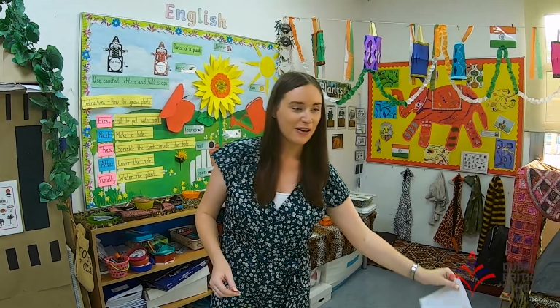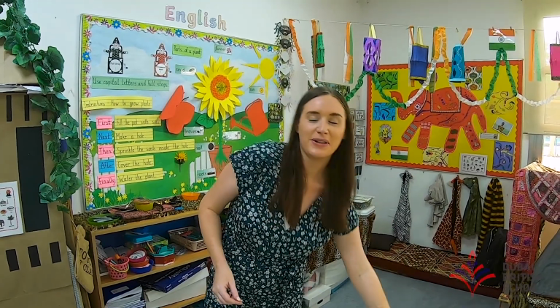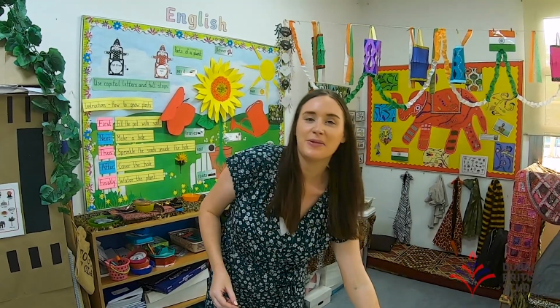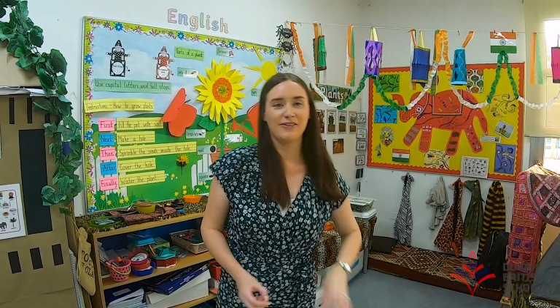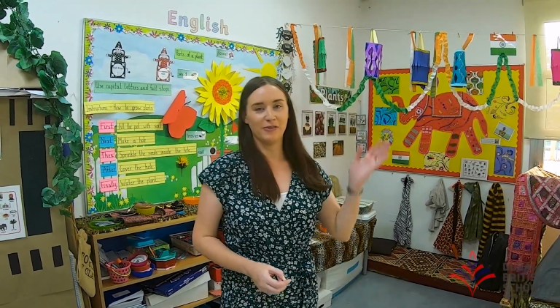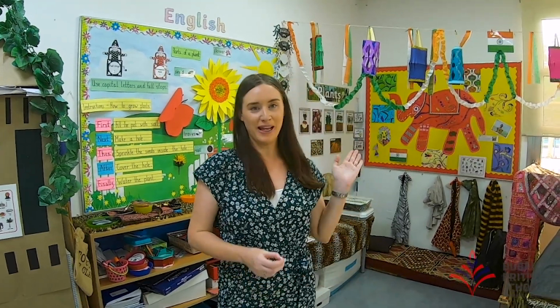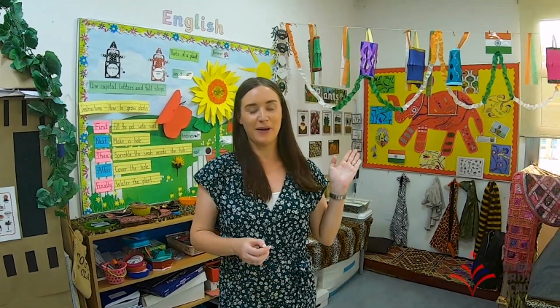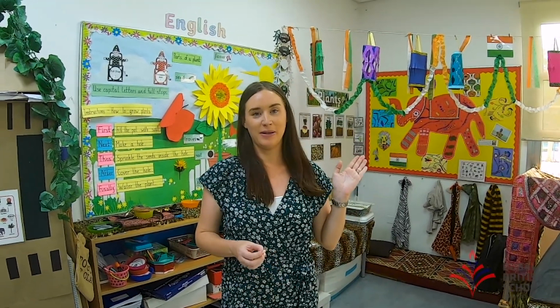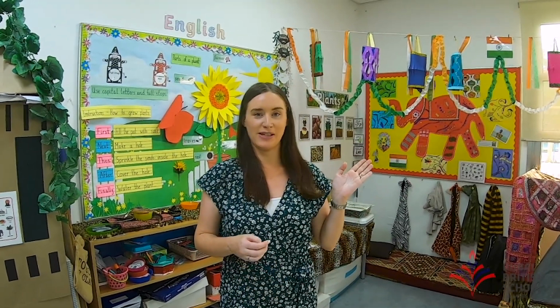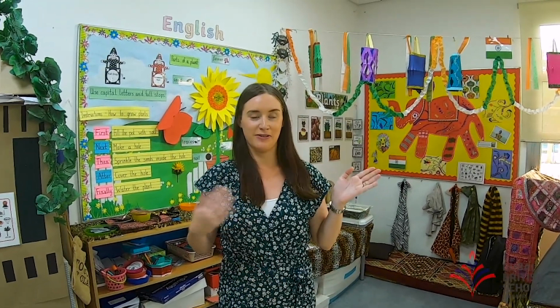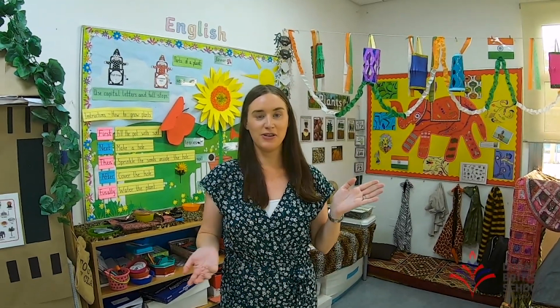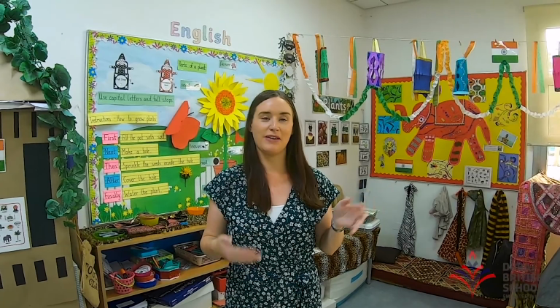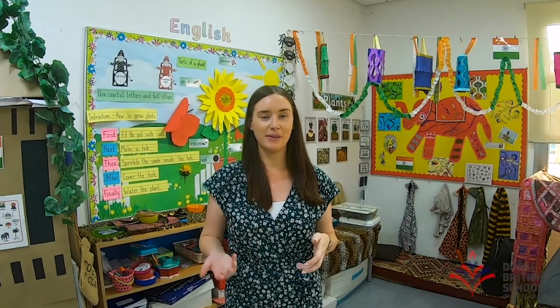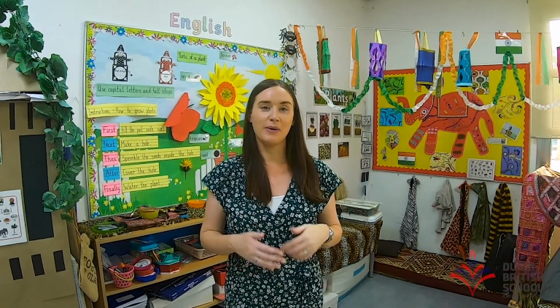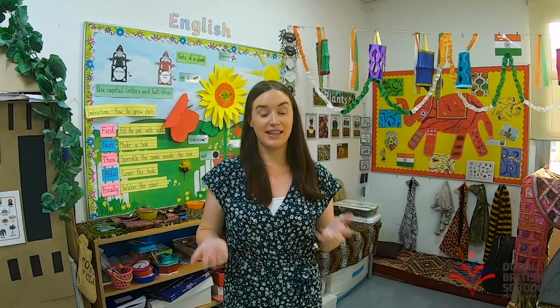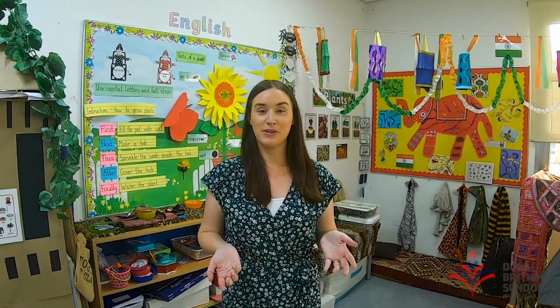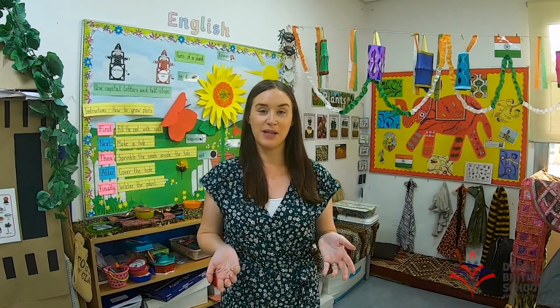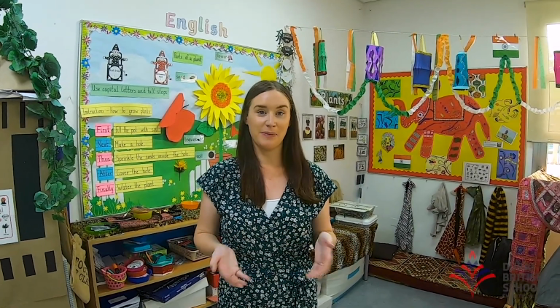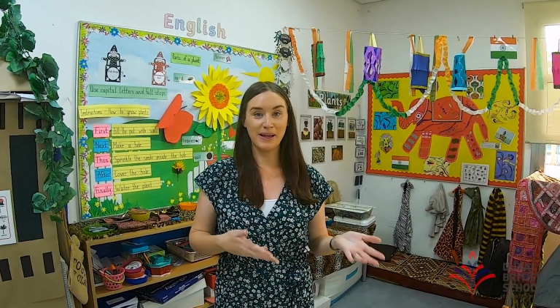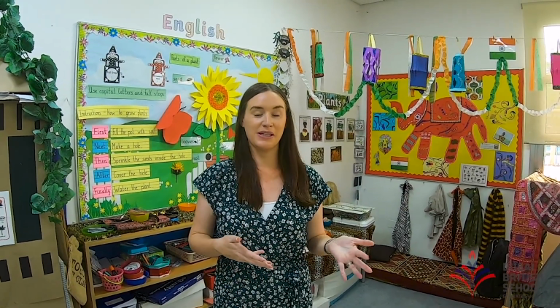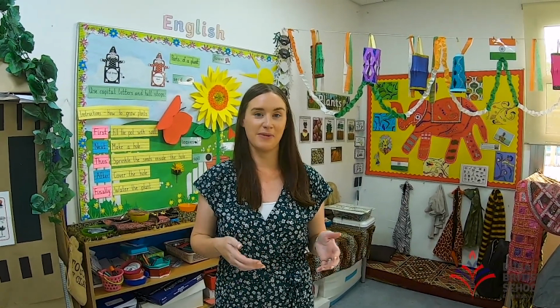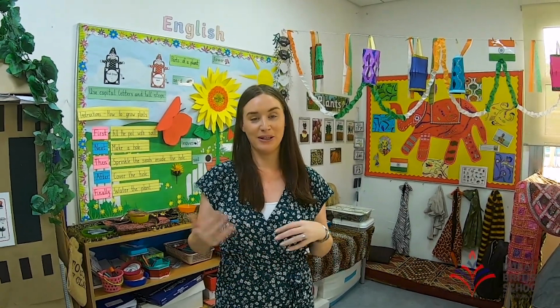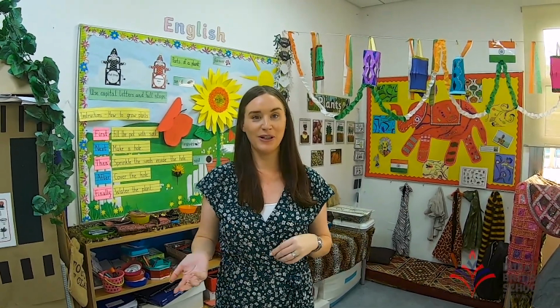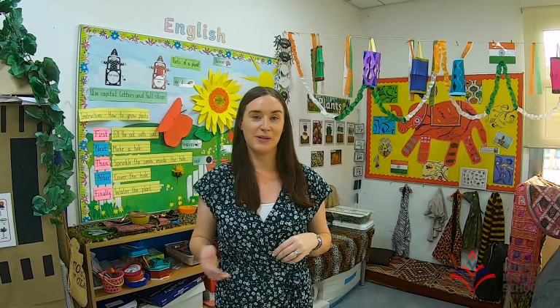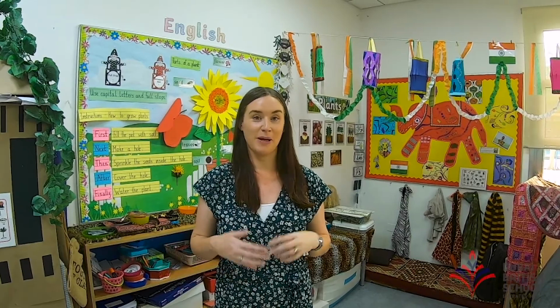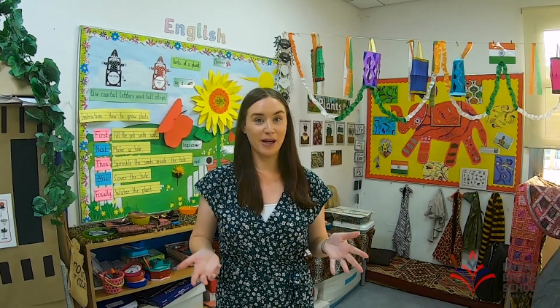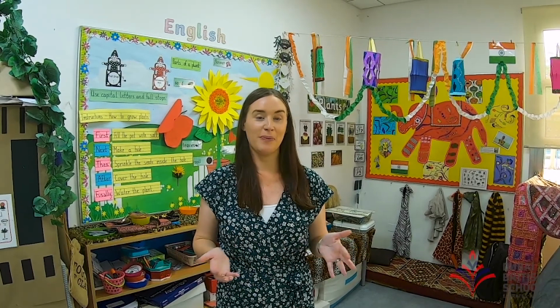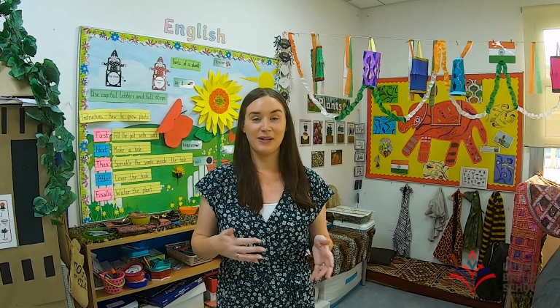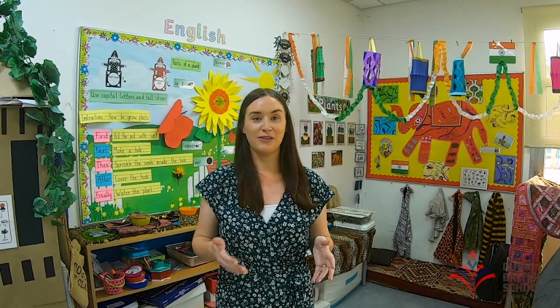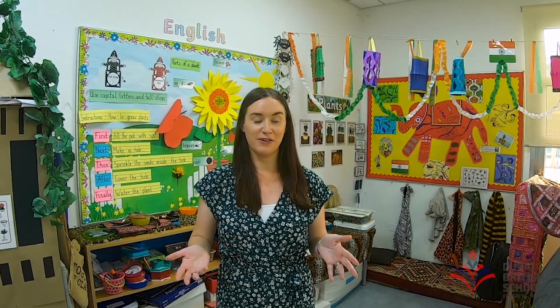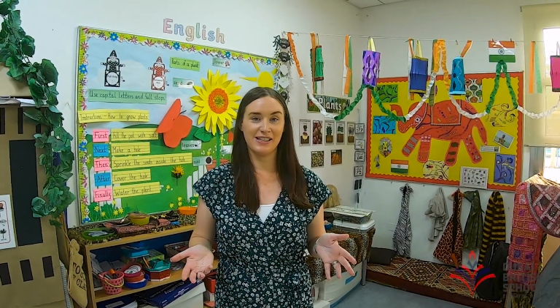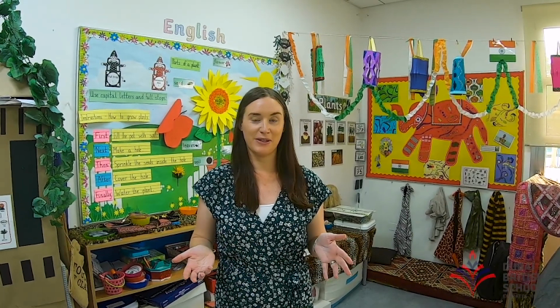Also in our classroom we have our role play area behind me, where we dress up in different costumes and we have animals. We change the theme, so sometimes it might be a space rocket, sometimes it might be a jungle, sometimes it might be a pirate ship — so next year you have lots of fun things to look forward to.